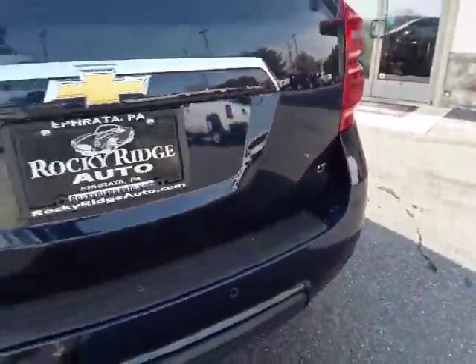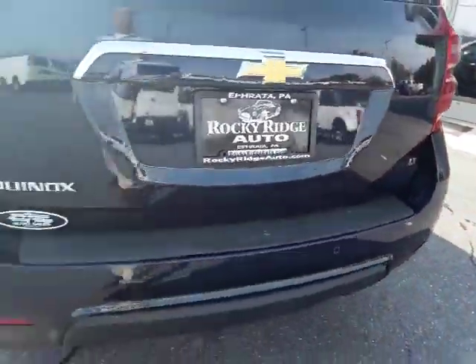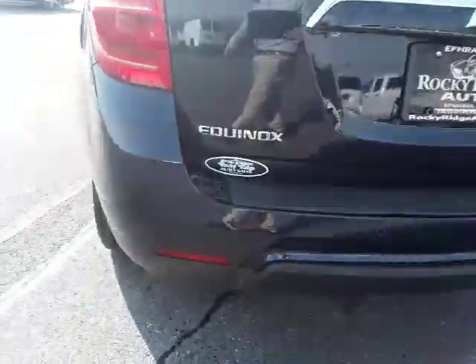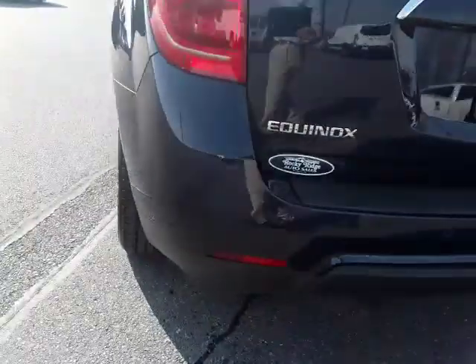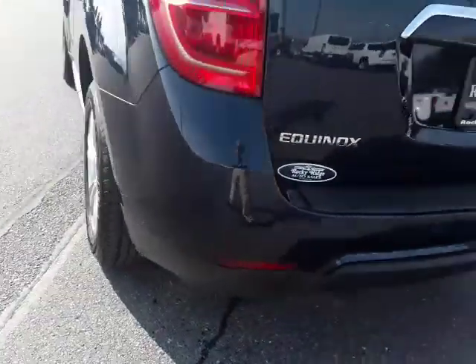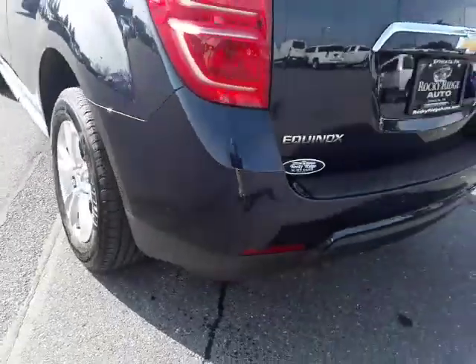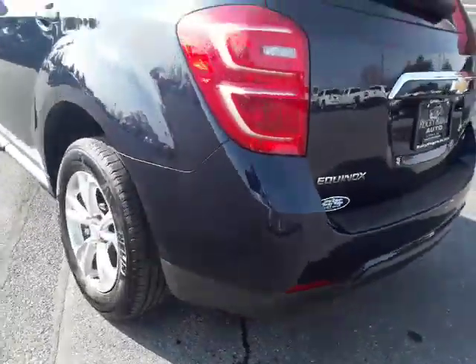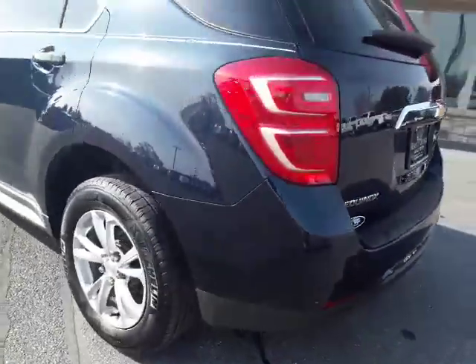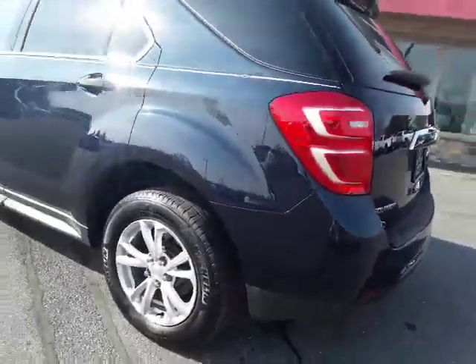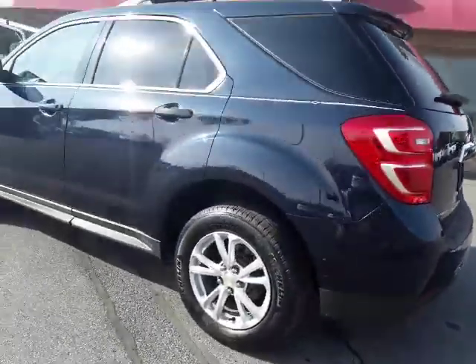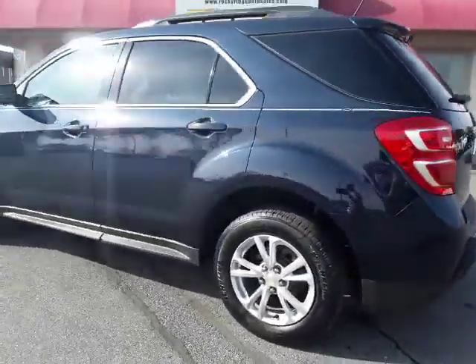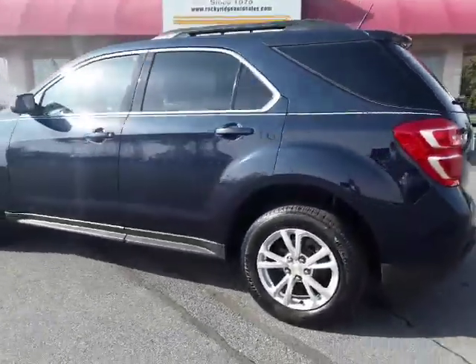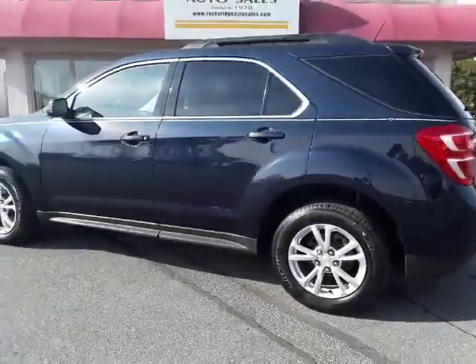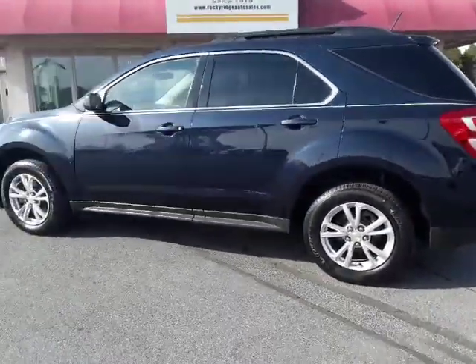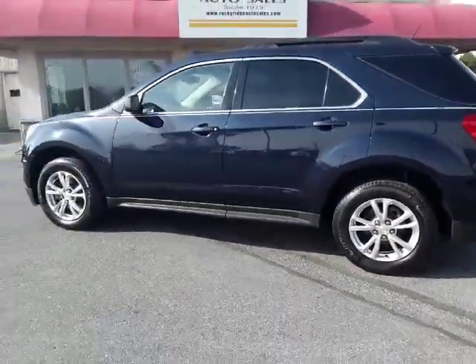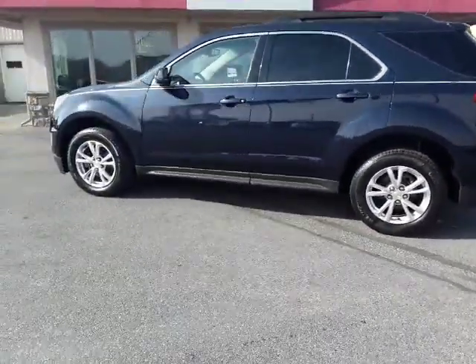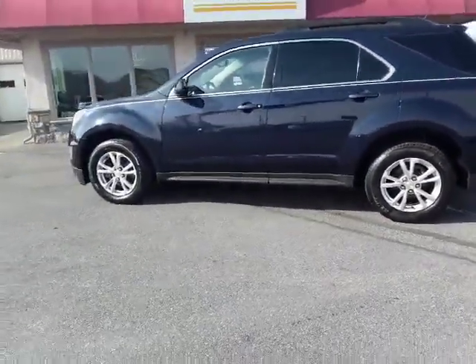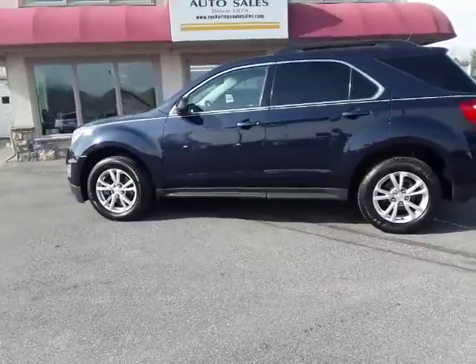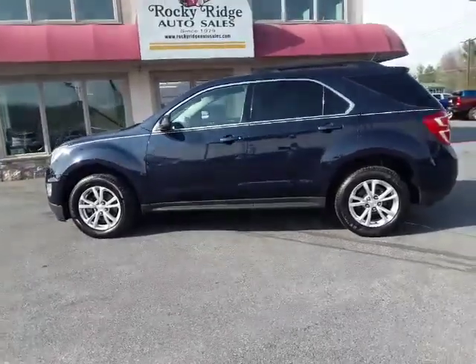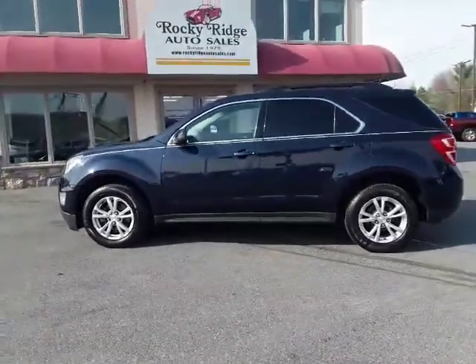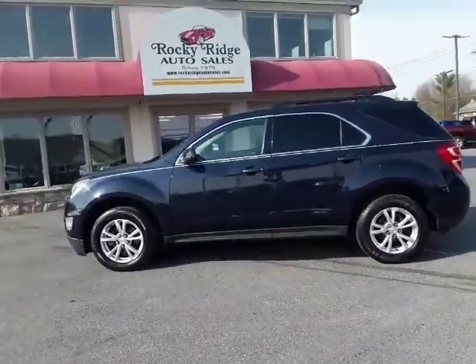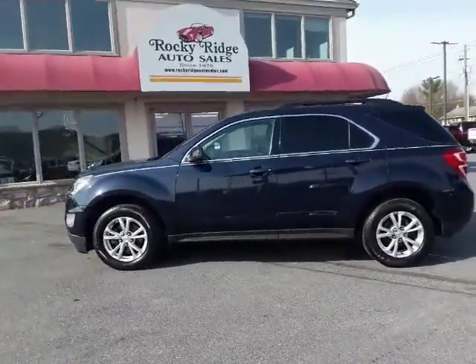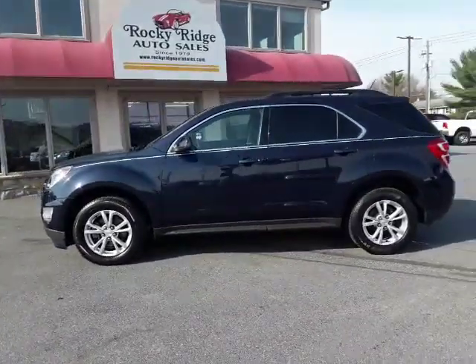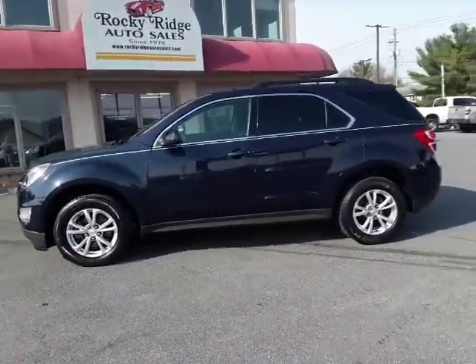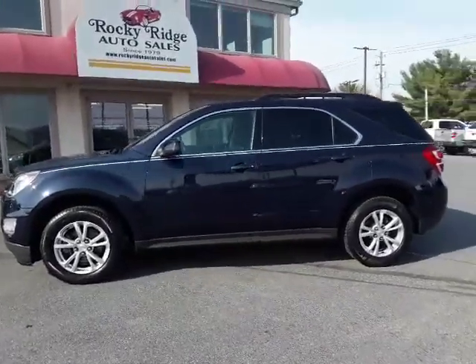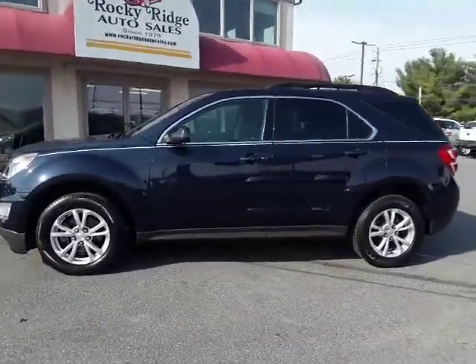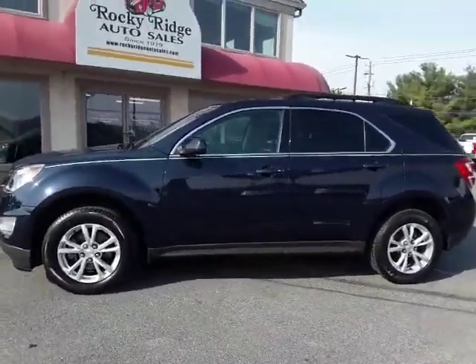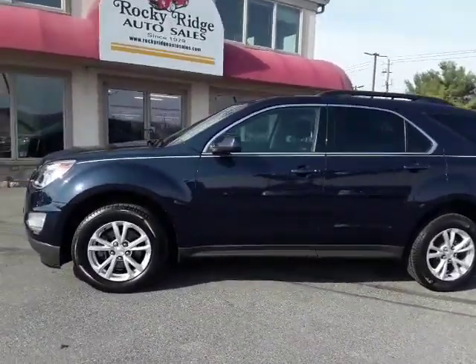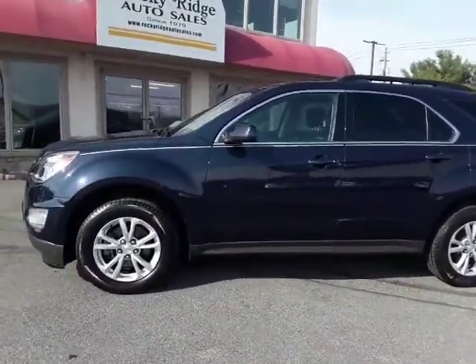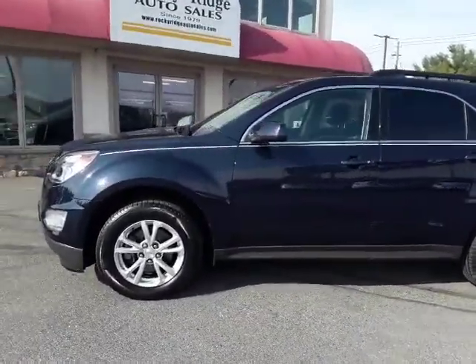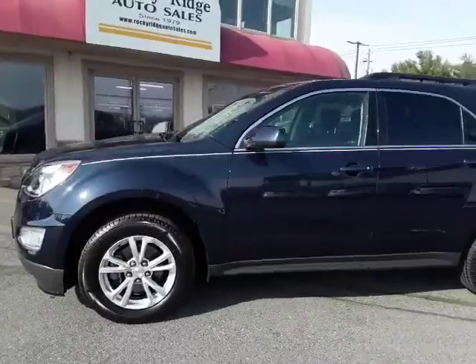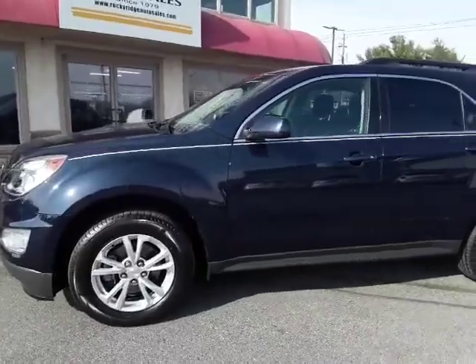It has reverse sensors in the back as well. Please give us a call at 717-733-8985, or visit us online at rockyridgeauto.com. Hope to see you soon!